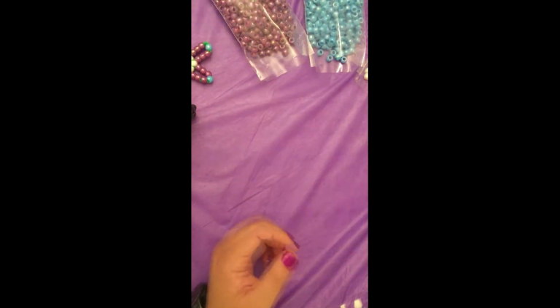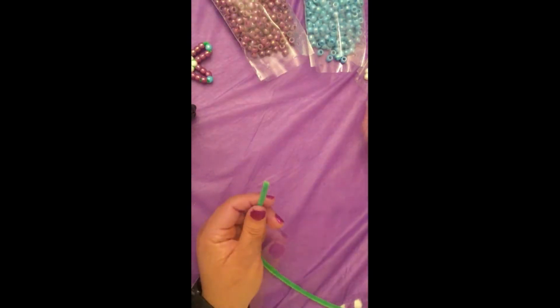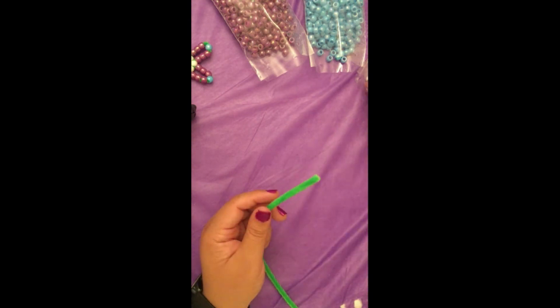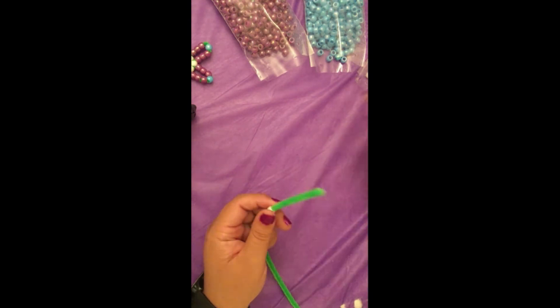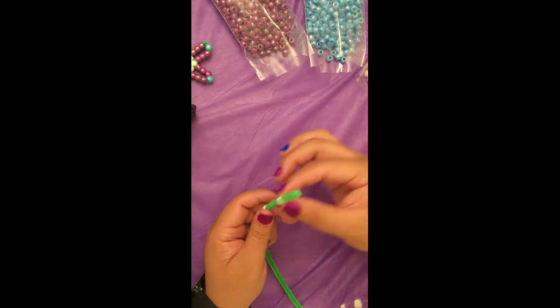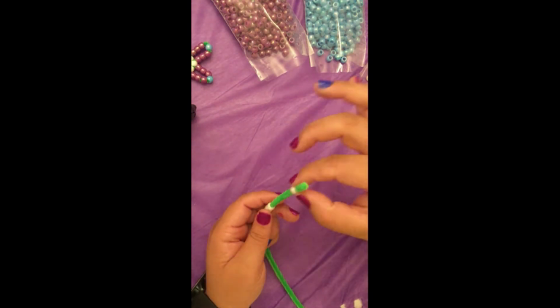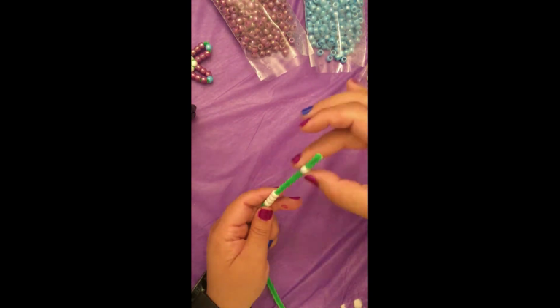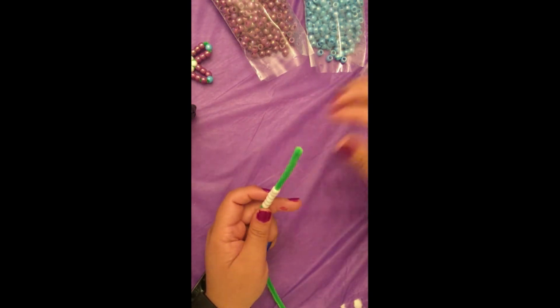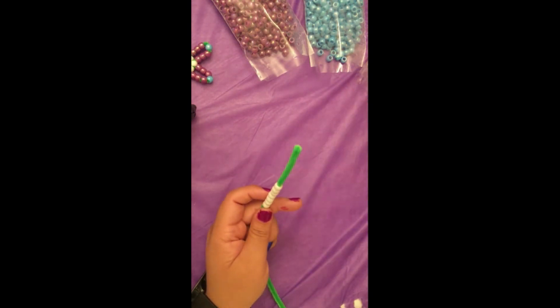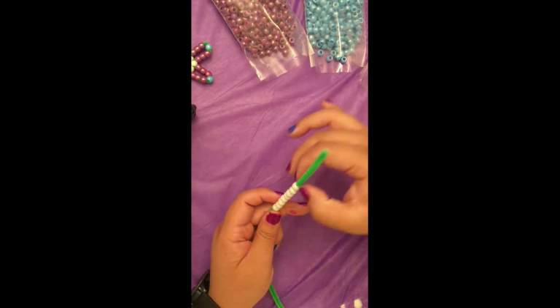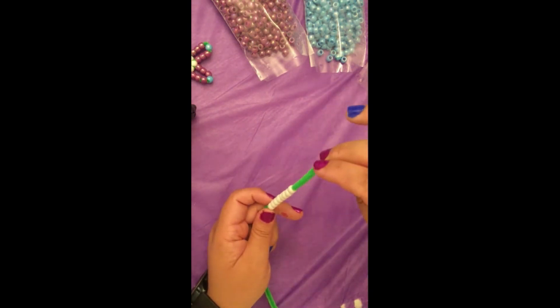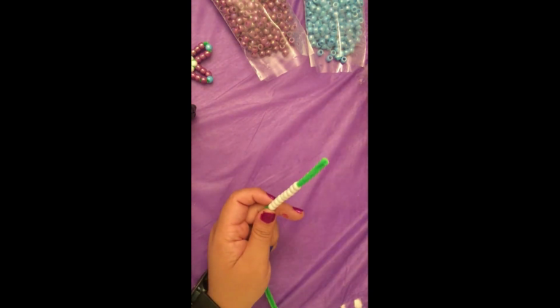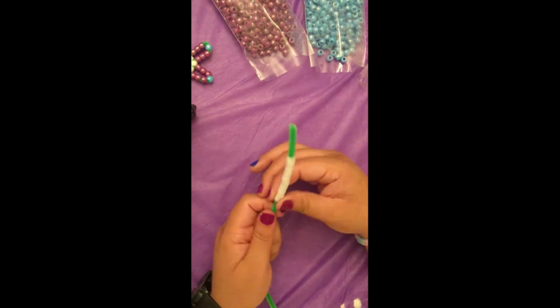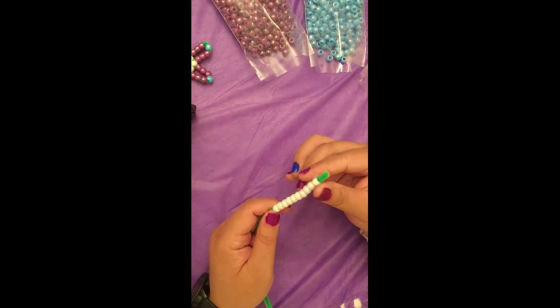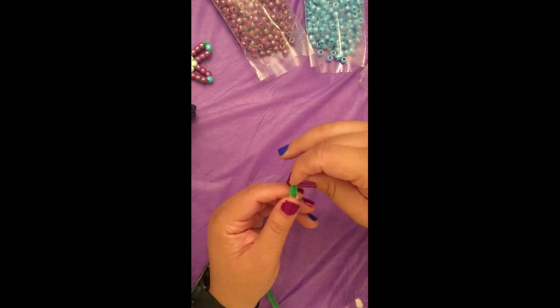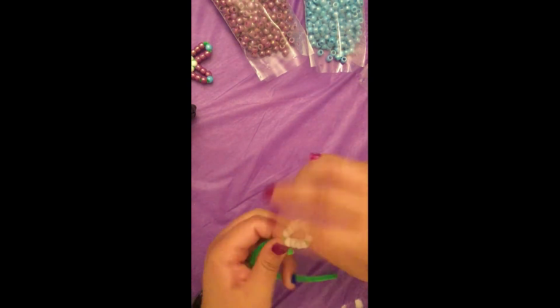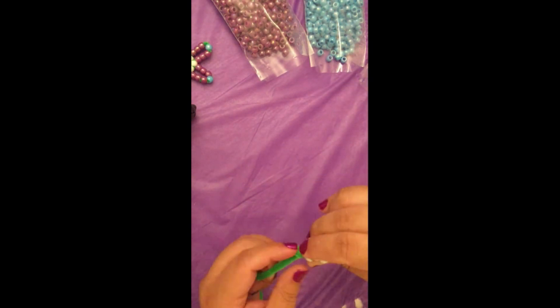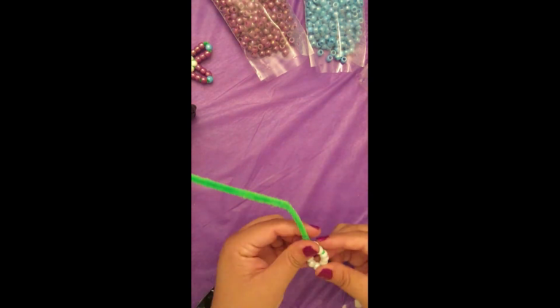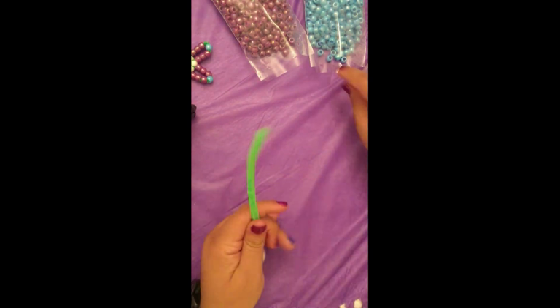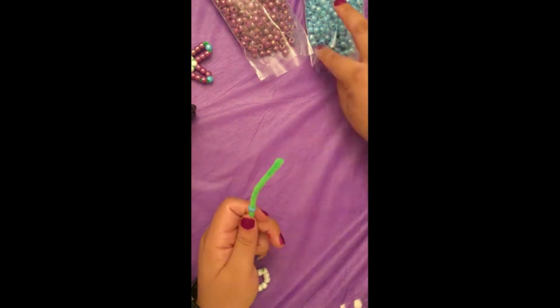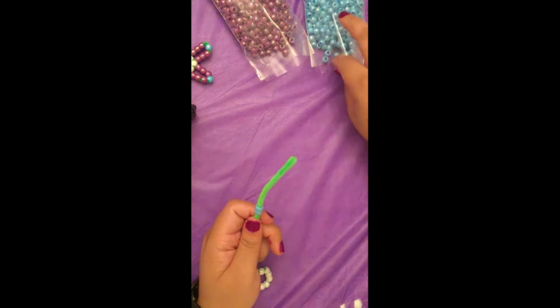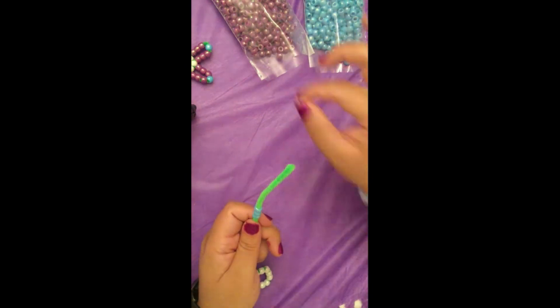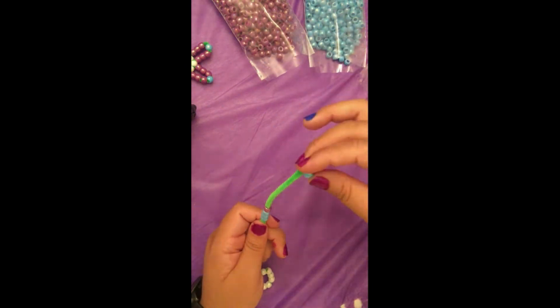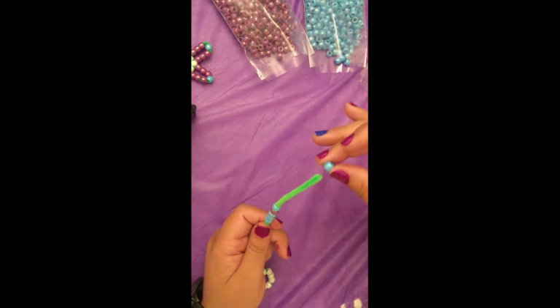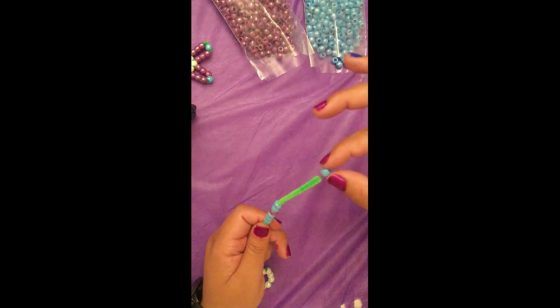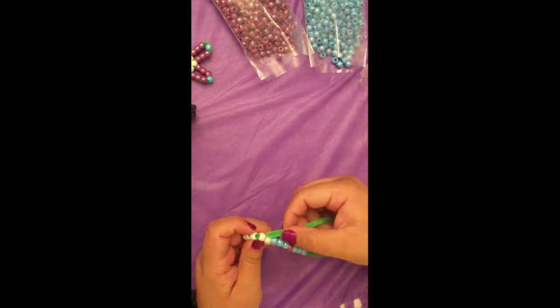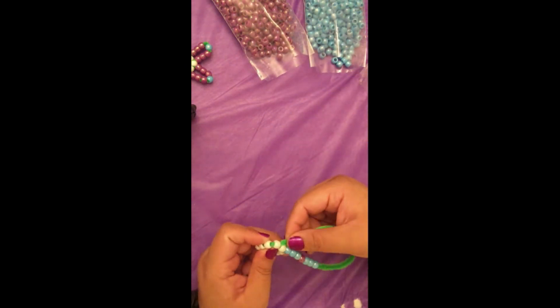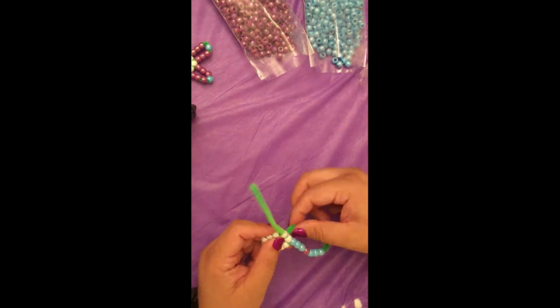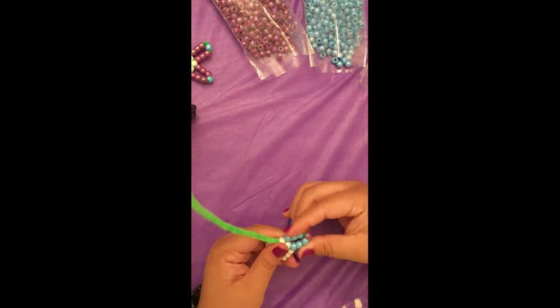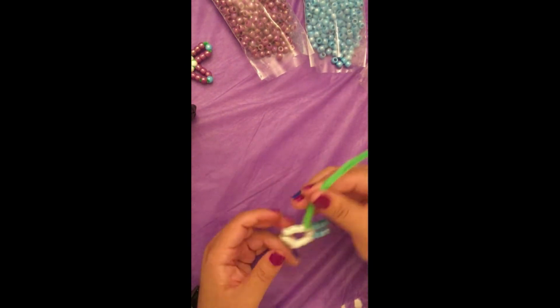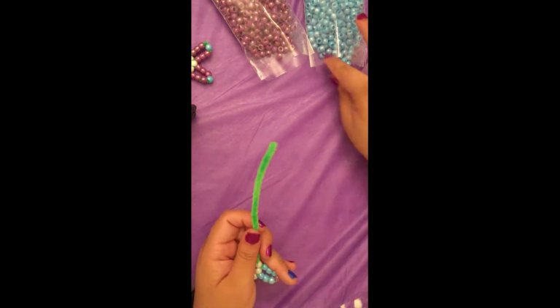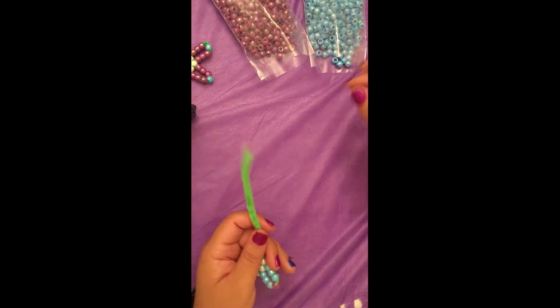Make another flower. If you are making alternating flowers, make sure that you make the other color now. If you're making your flowers with just one color, then you won't have this issue.